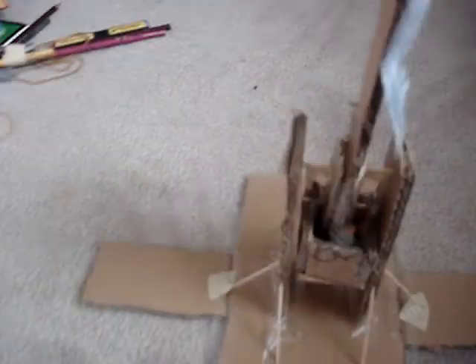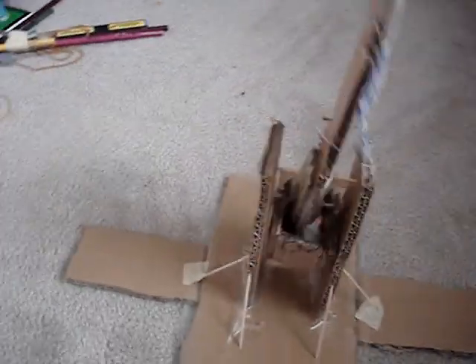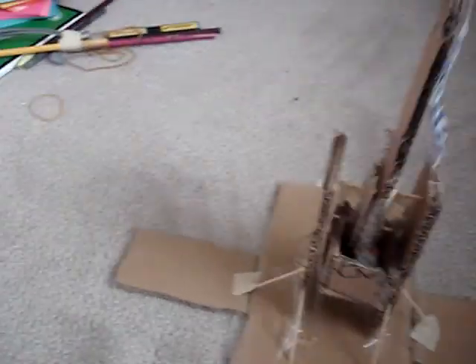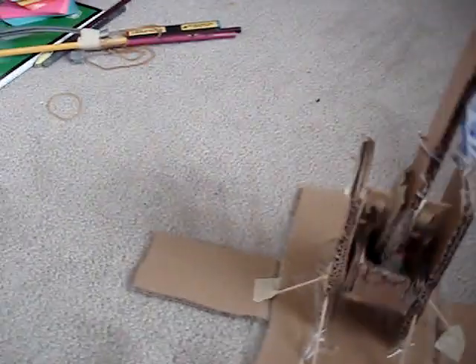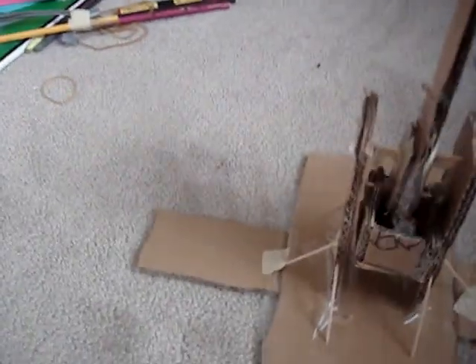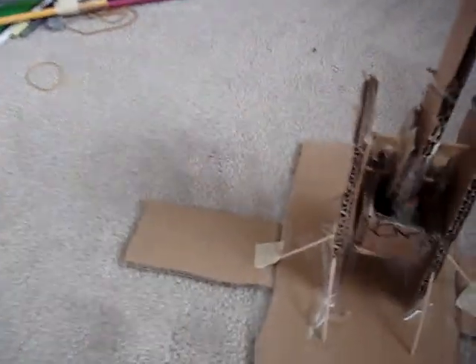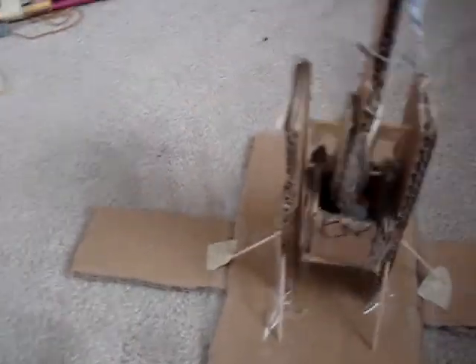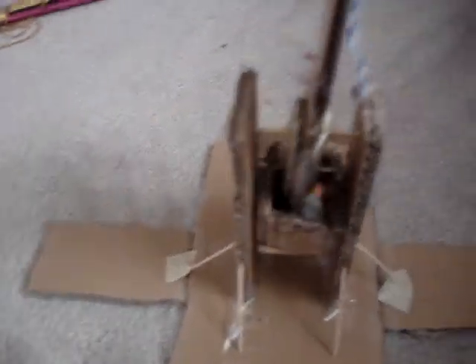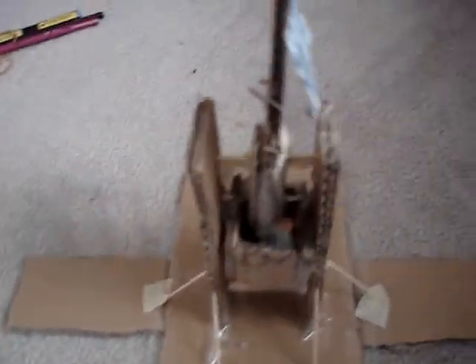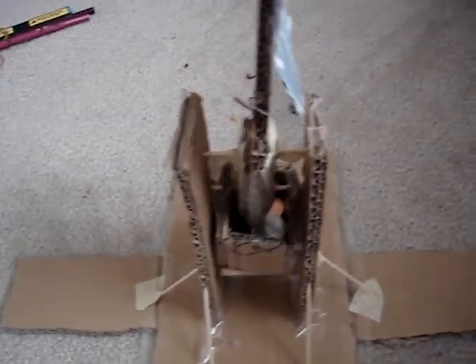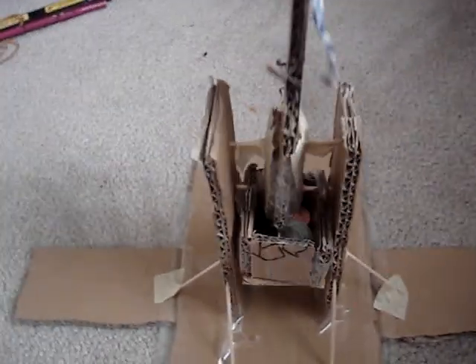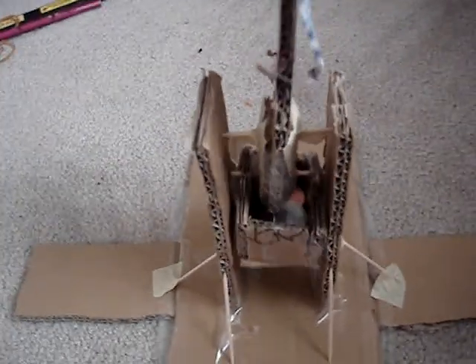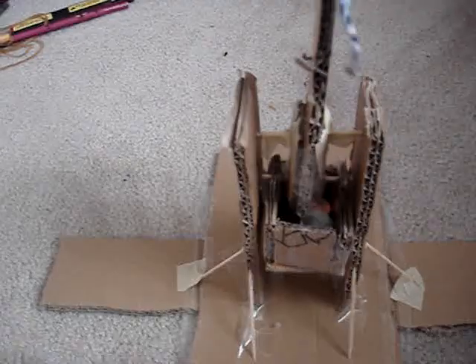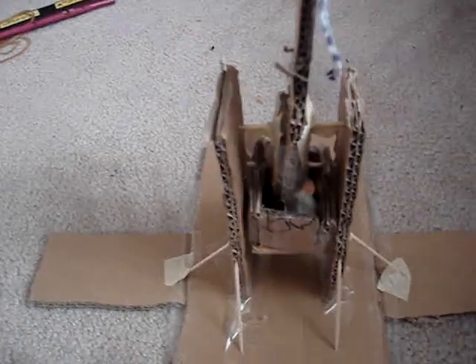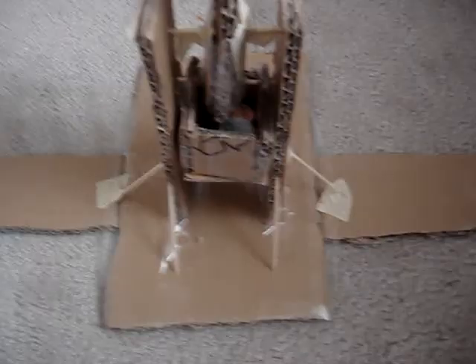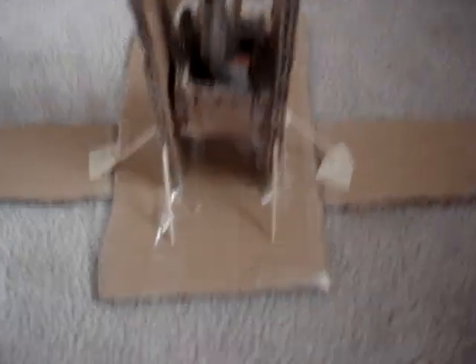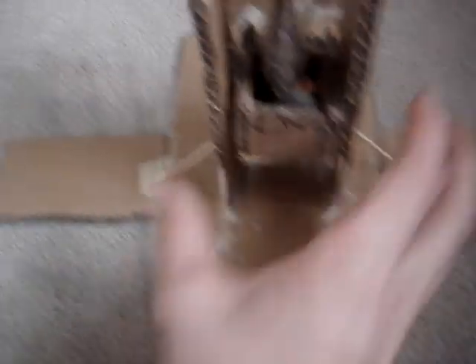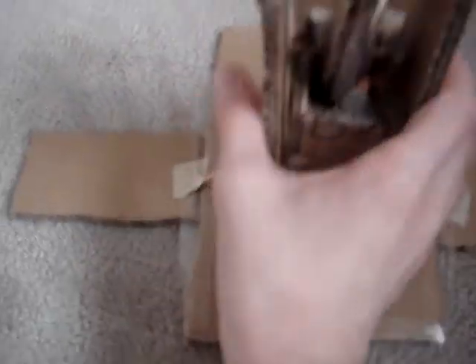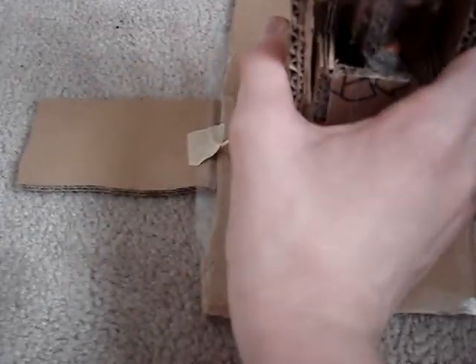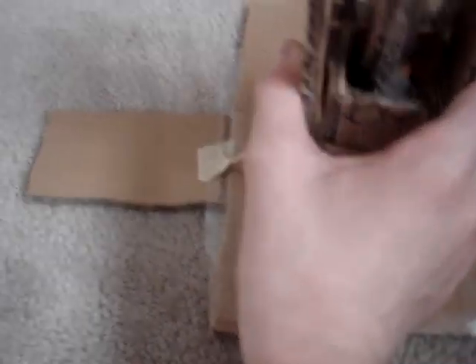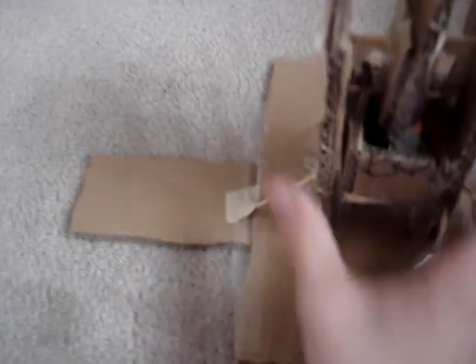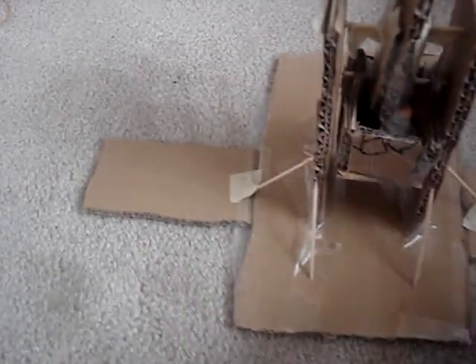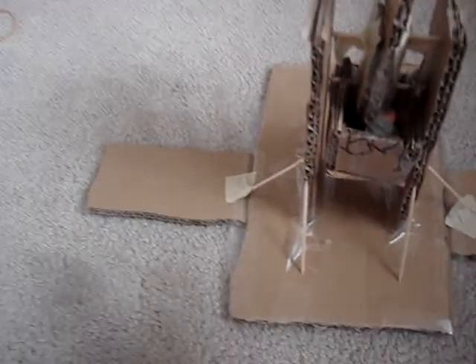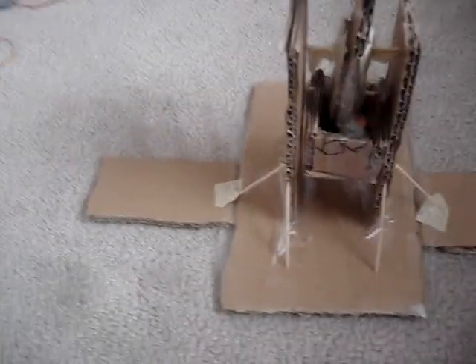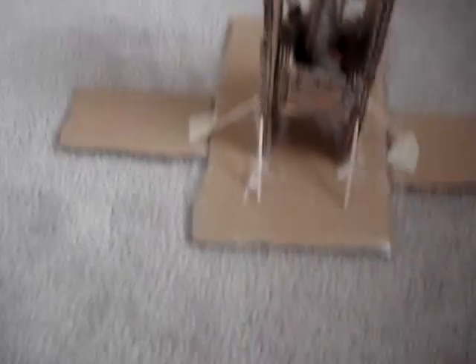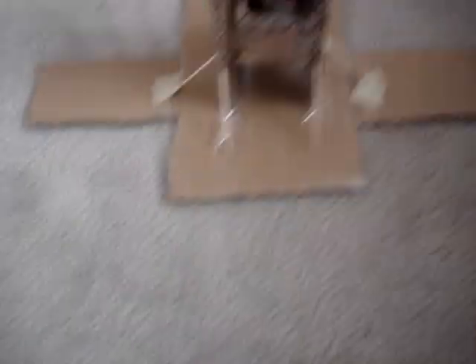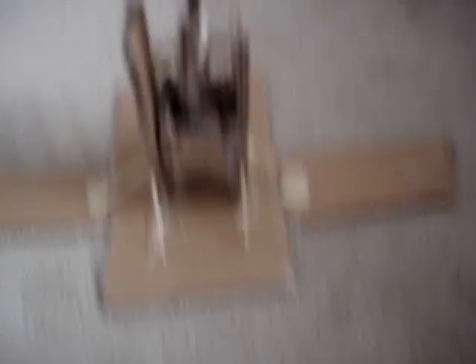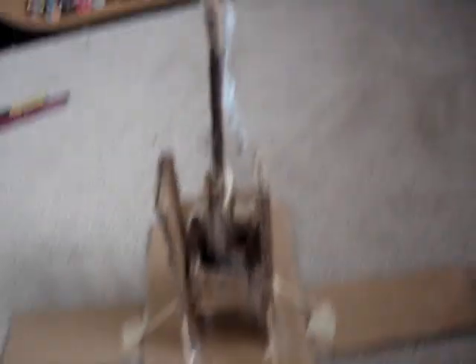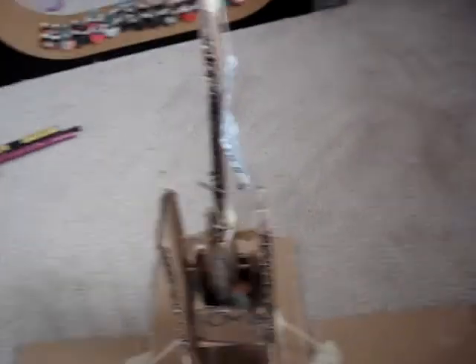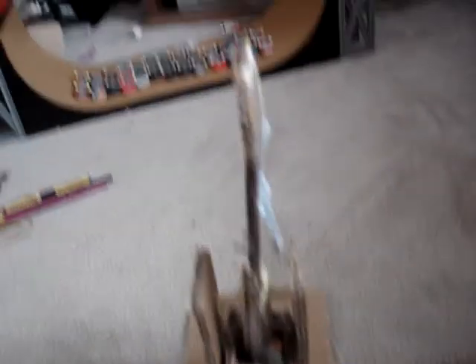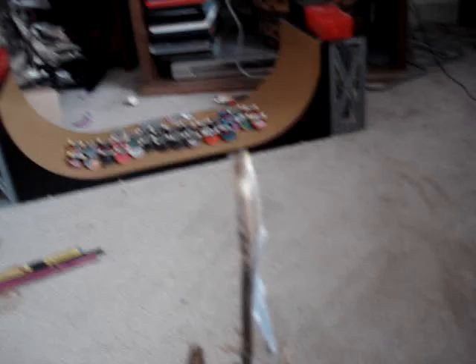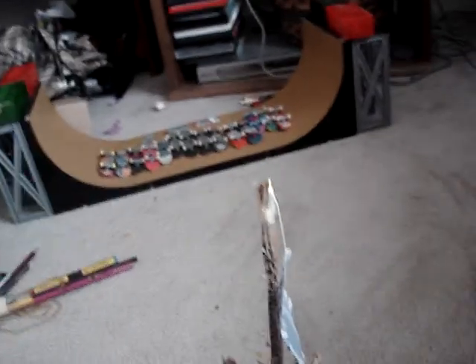This is just something I made in my spare time. I don't really remember how I made it — I was just bored and I made it.